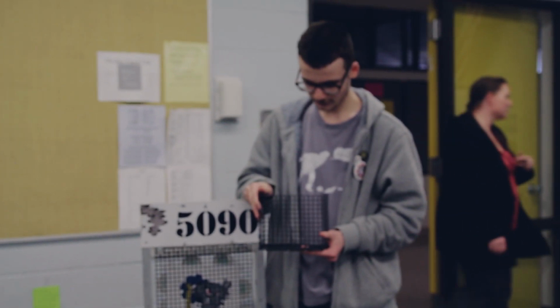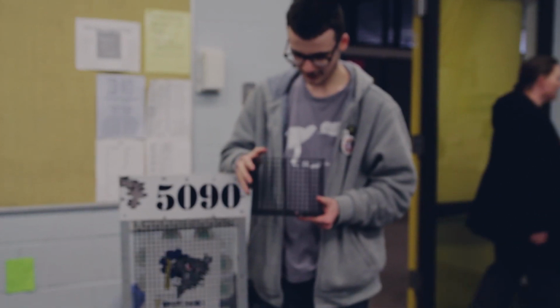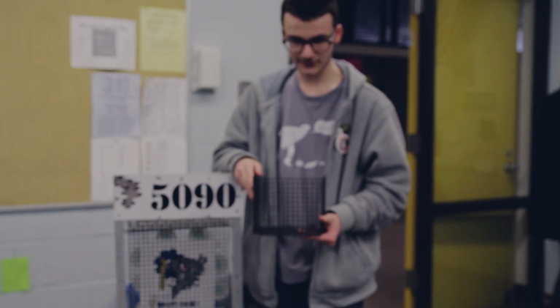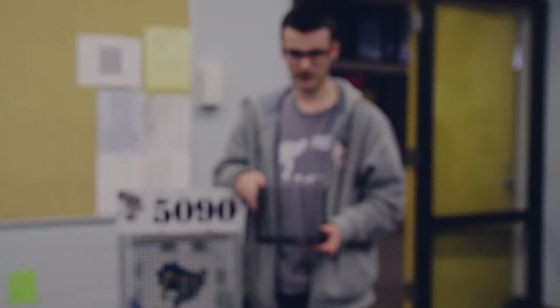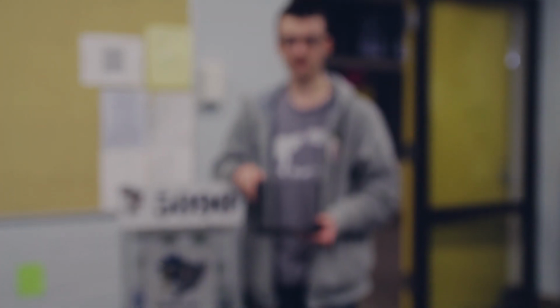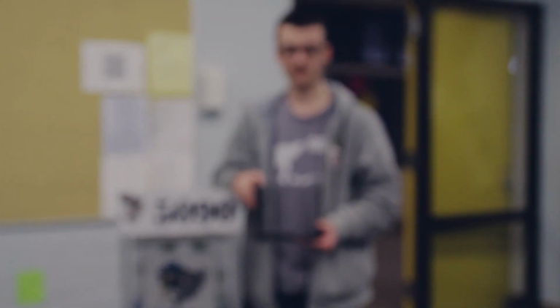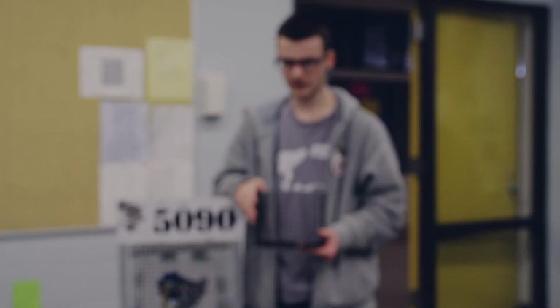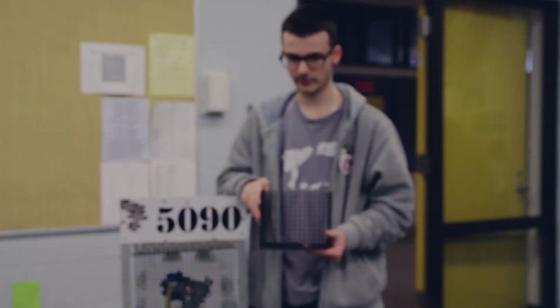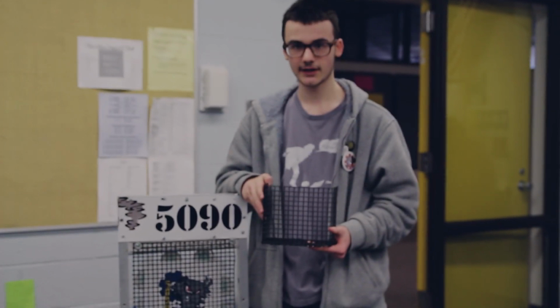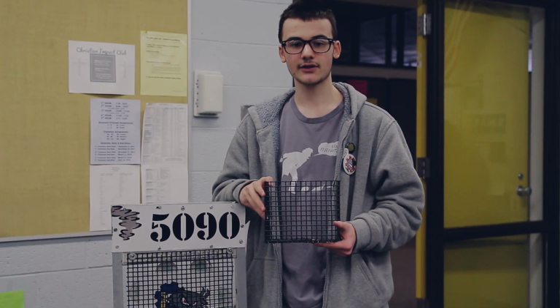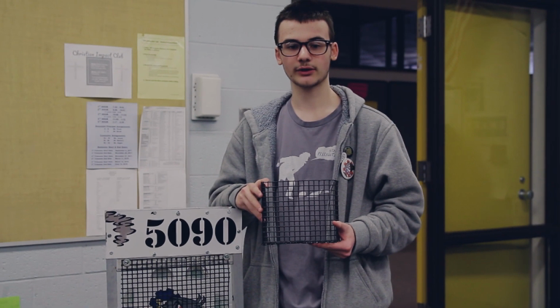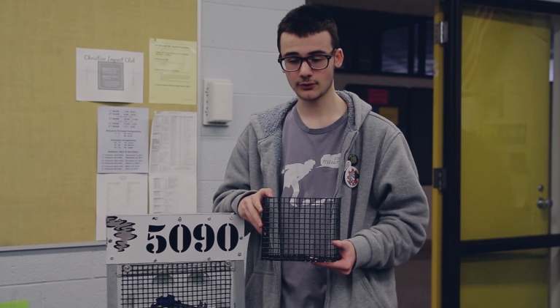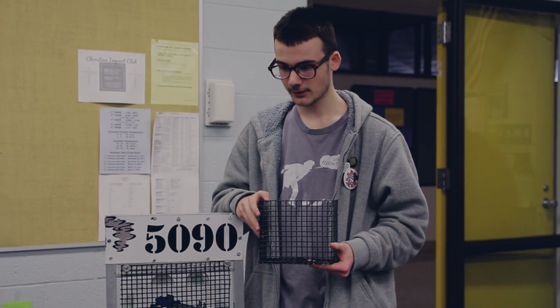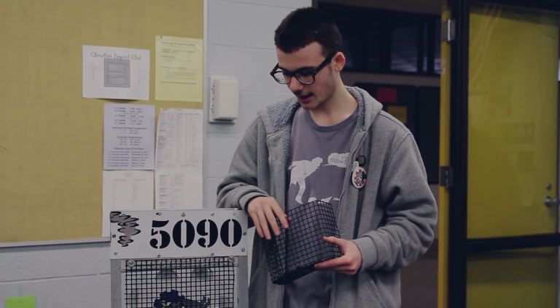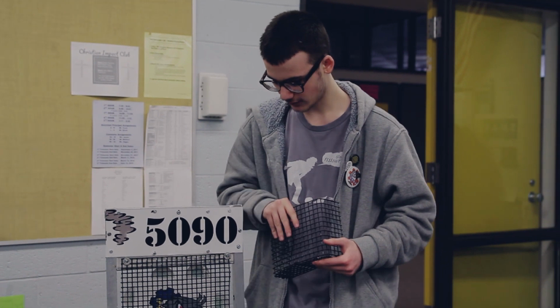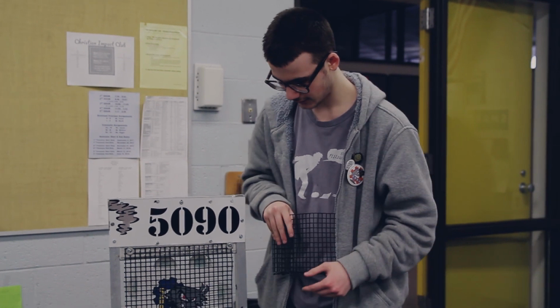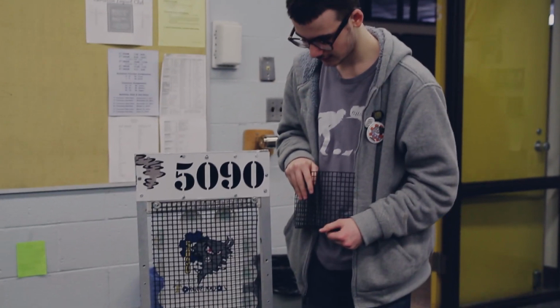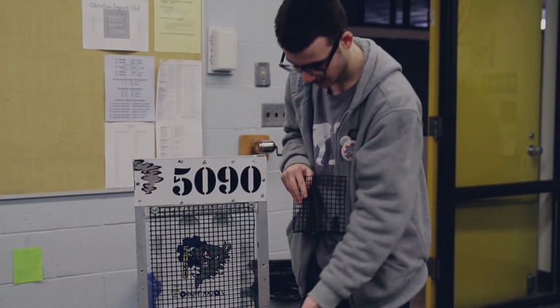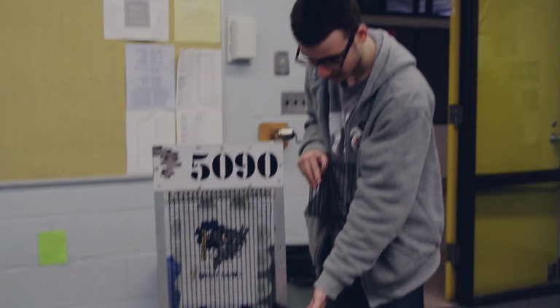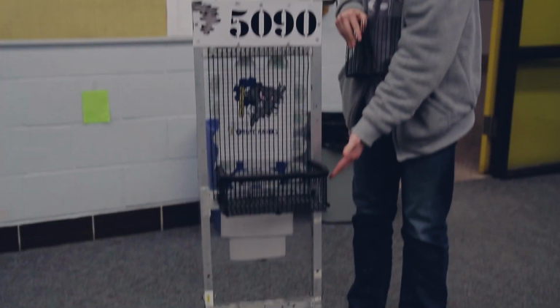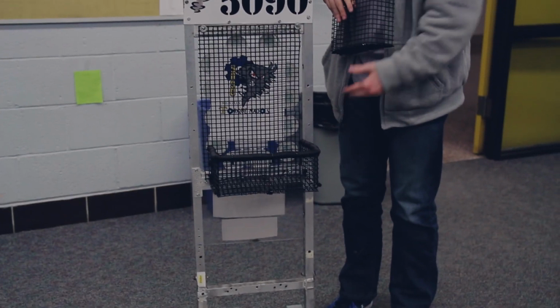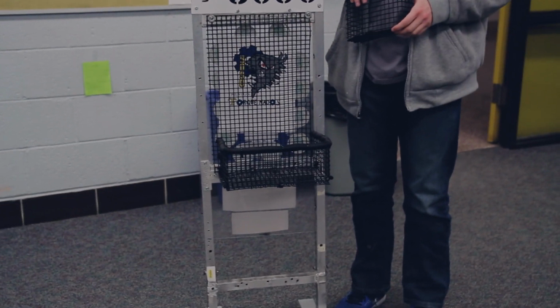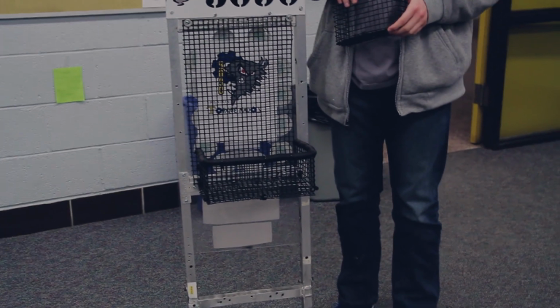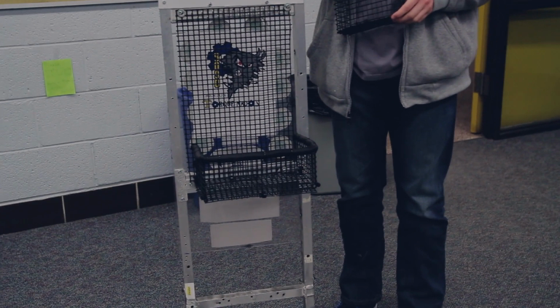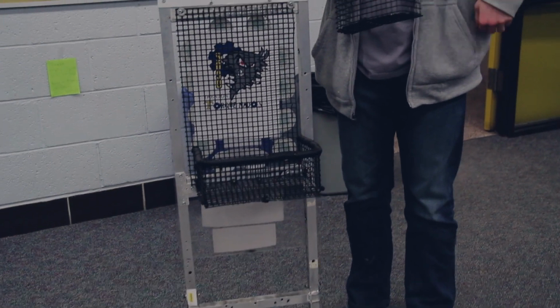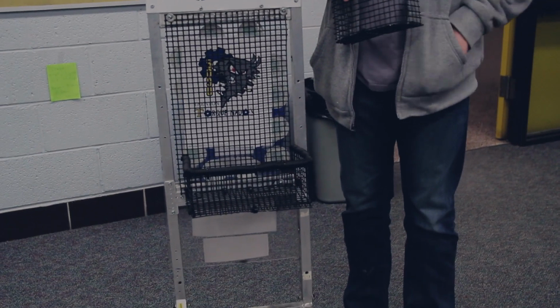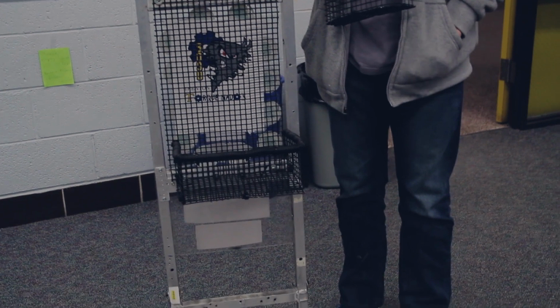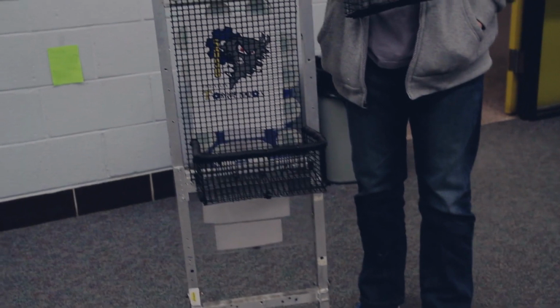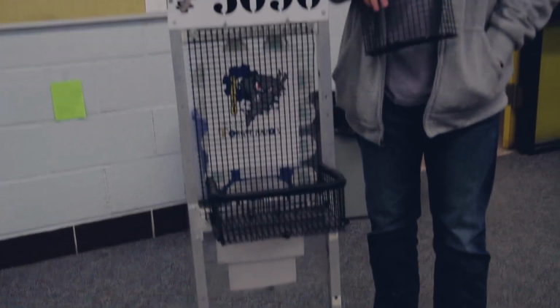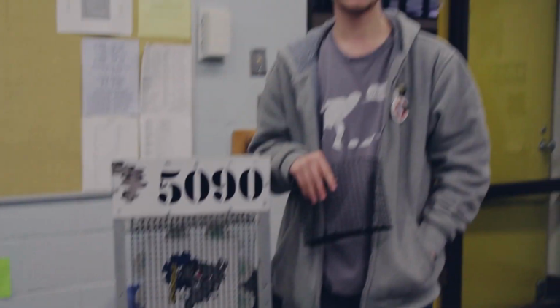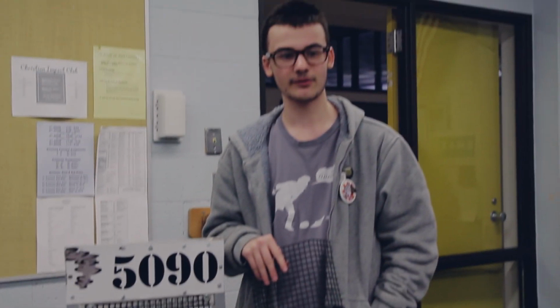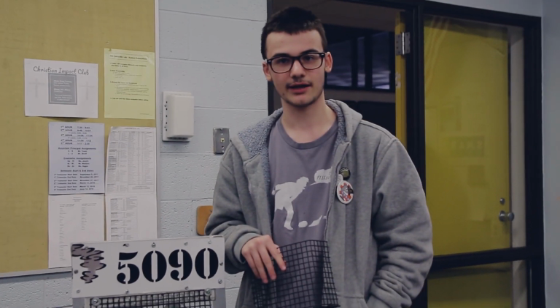So, this was the original cage we had to hold the pins. This could hold 82. I worked on yesterday and today to make this — this can hold 205. The percent increase is 167%.